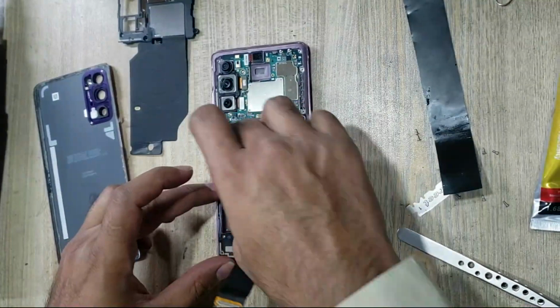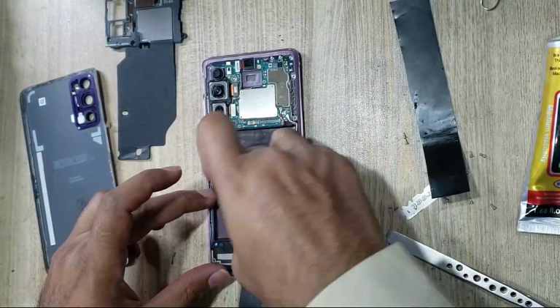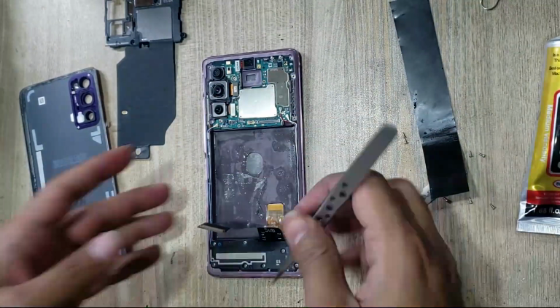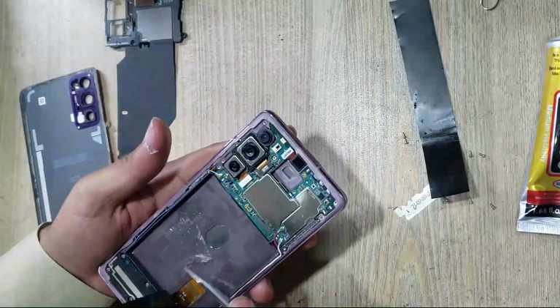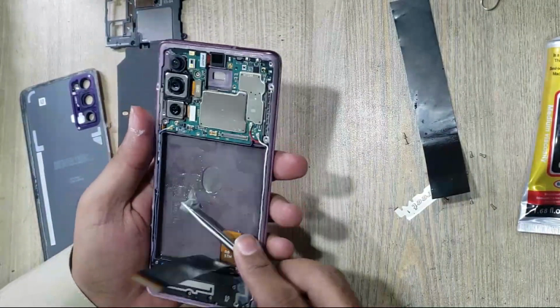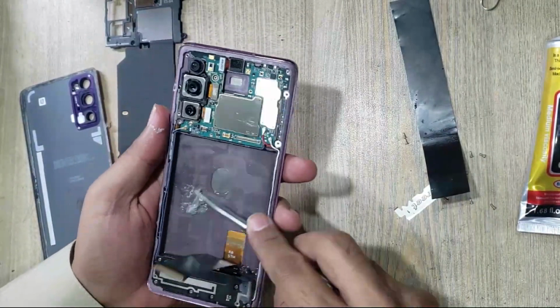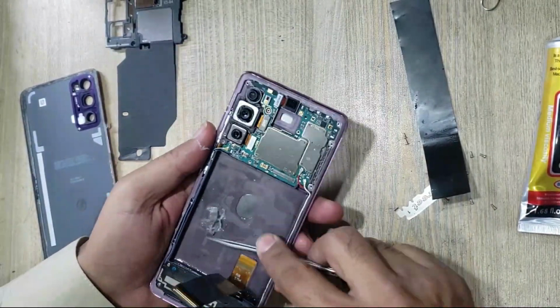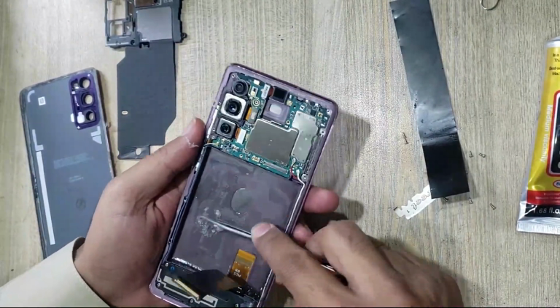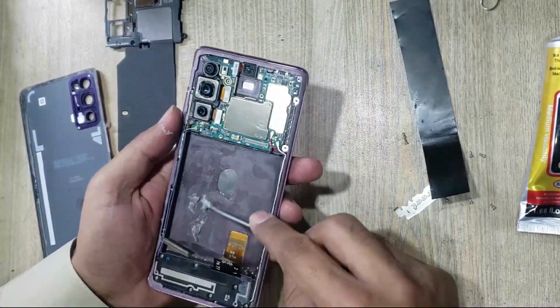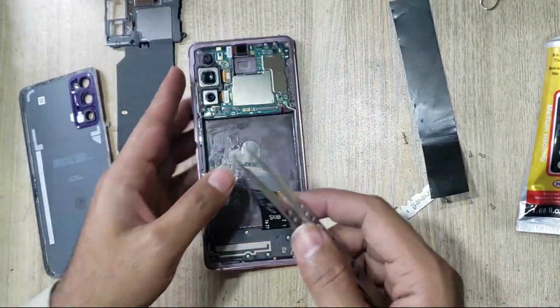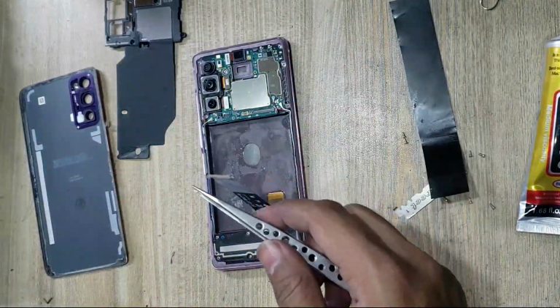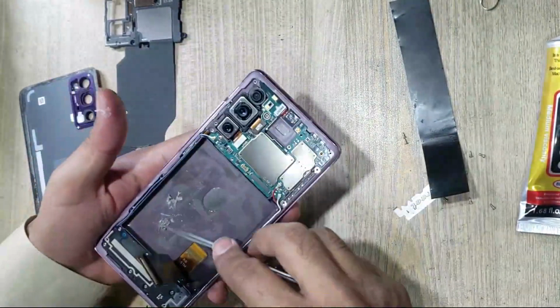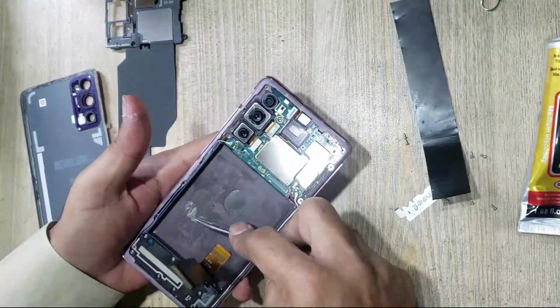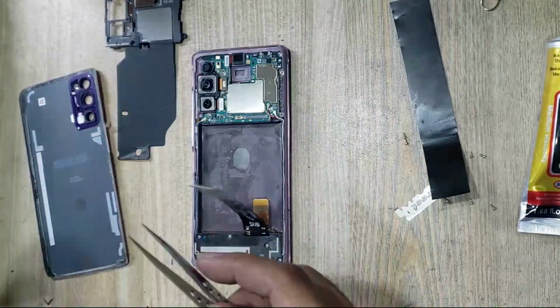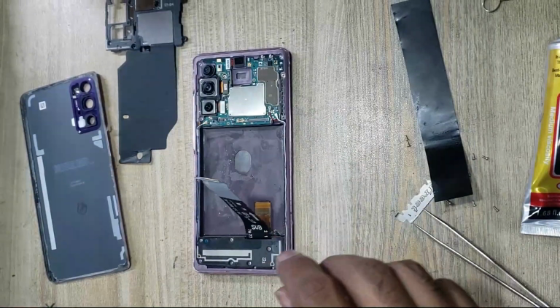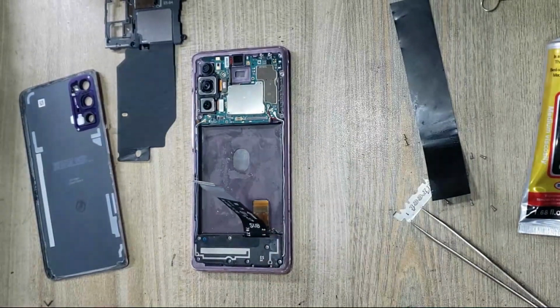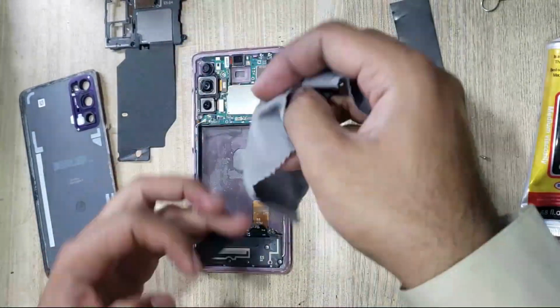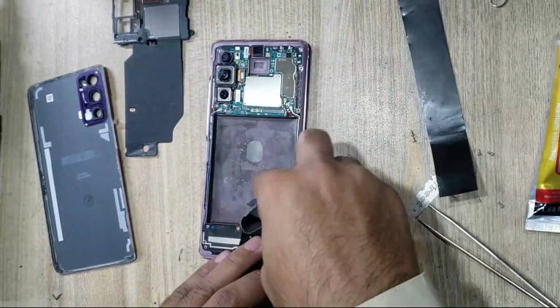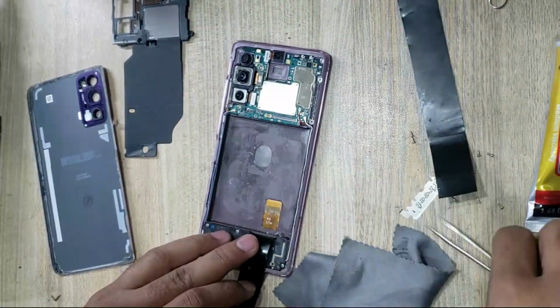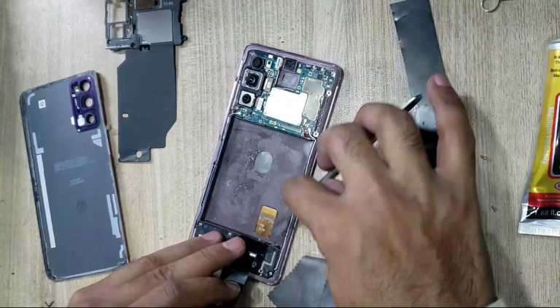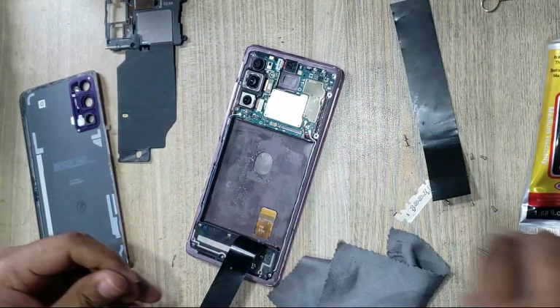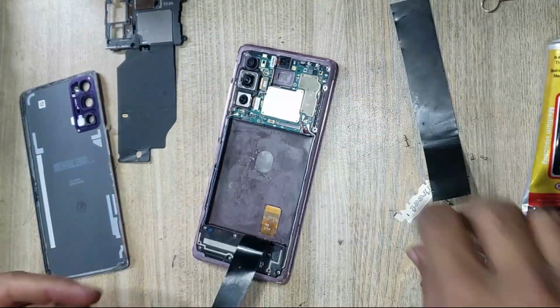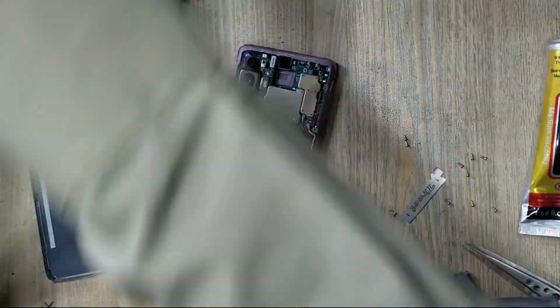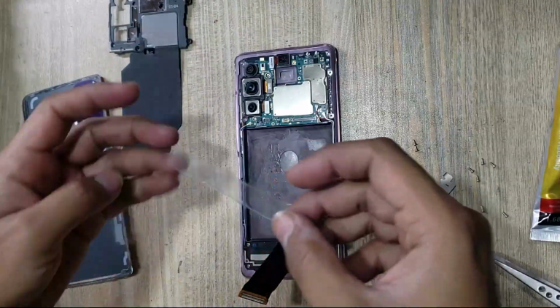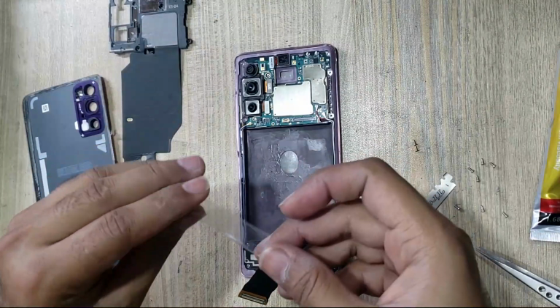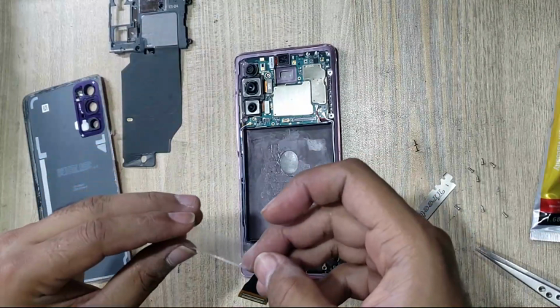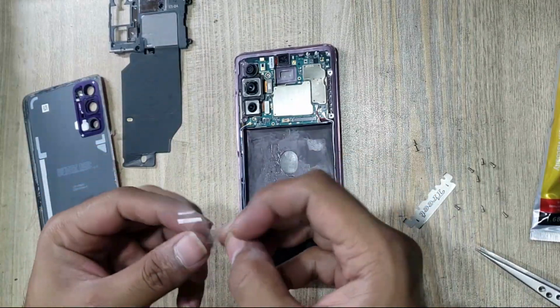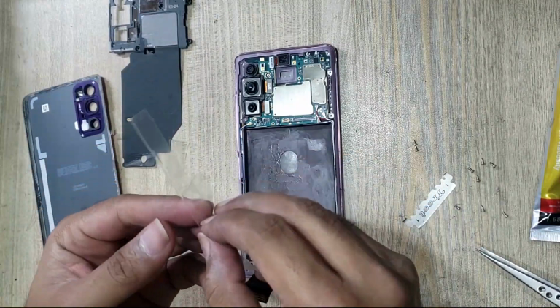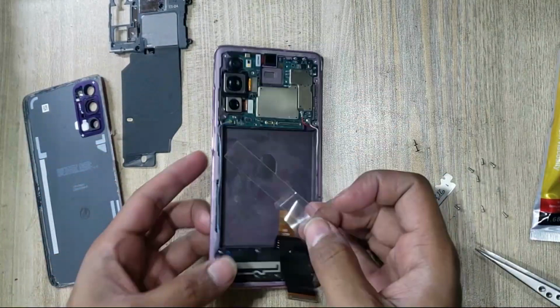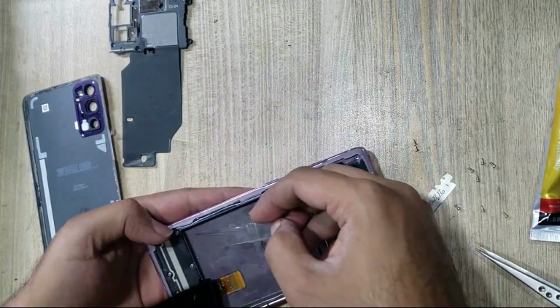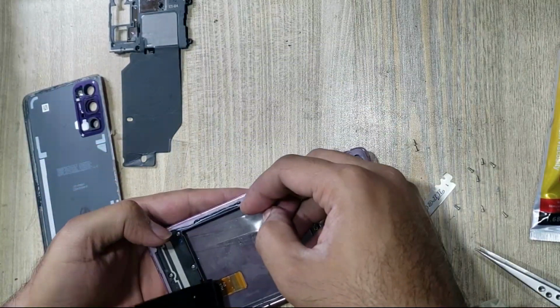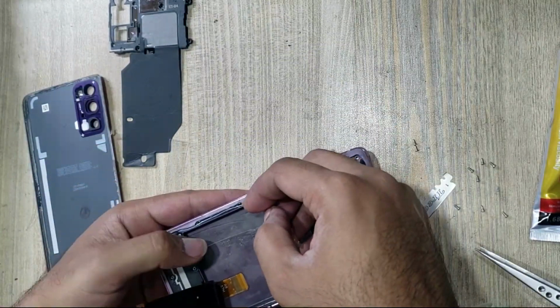Remove tape from the place of the battery. Clean the place of the battery in the body. Use double tape for battery attachment as shown in the video.